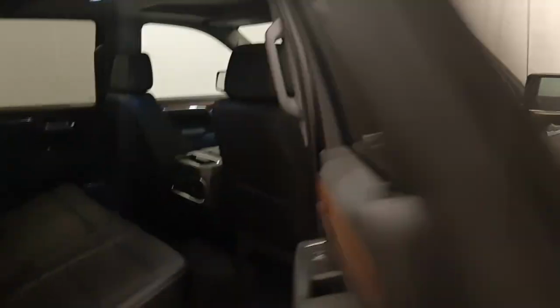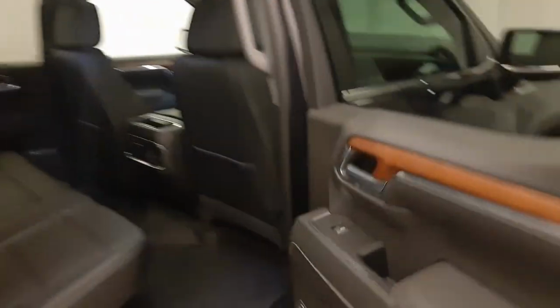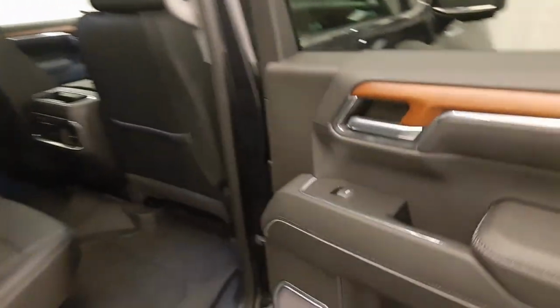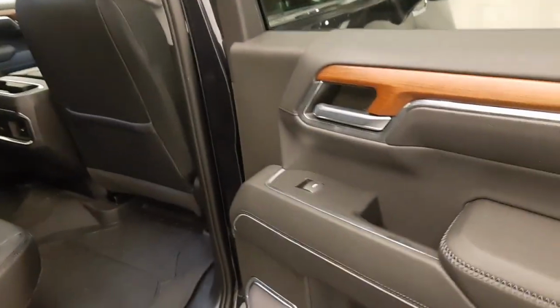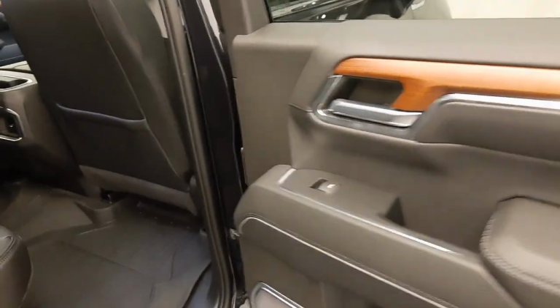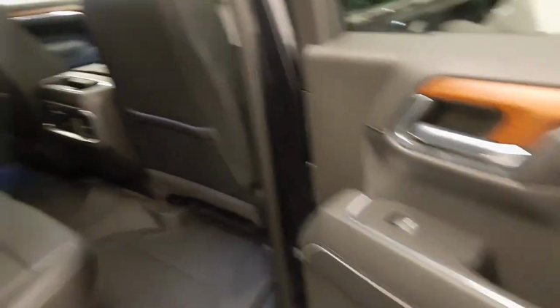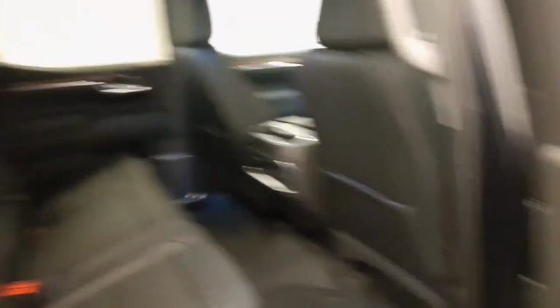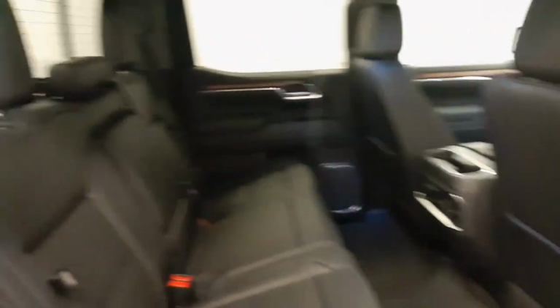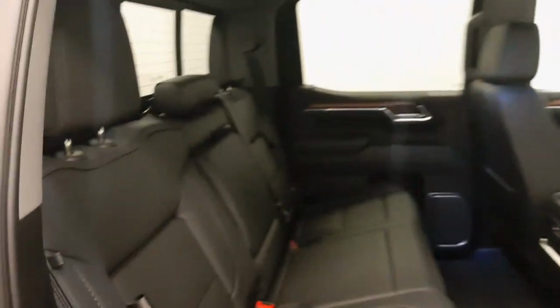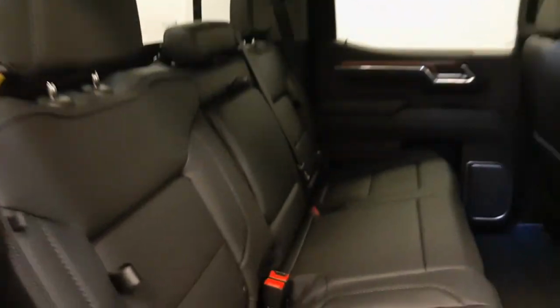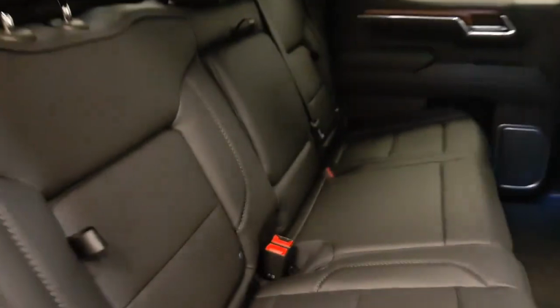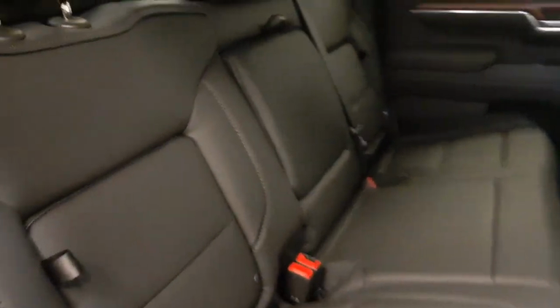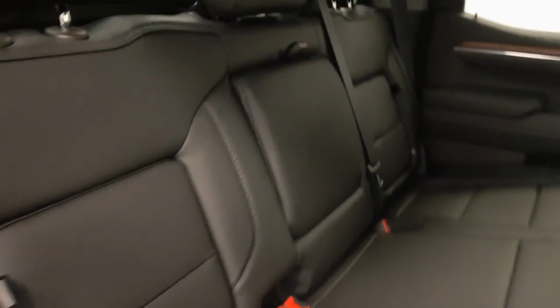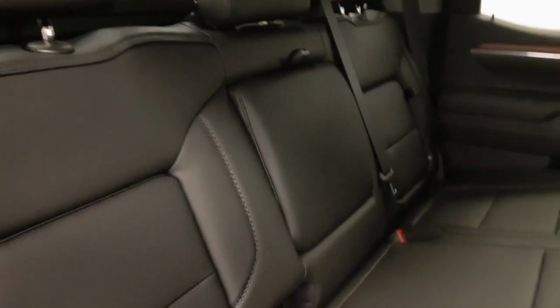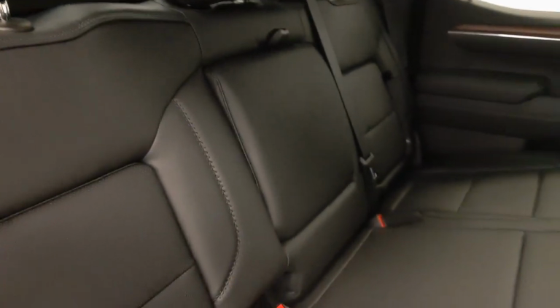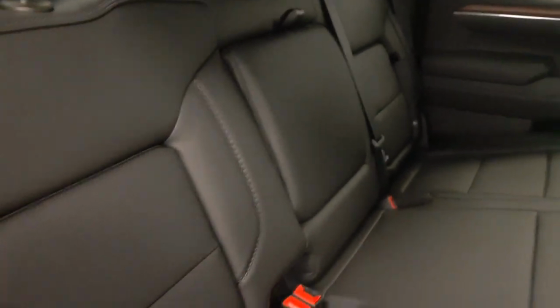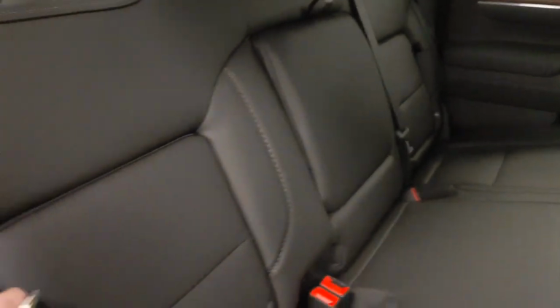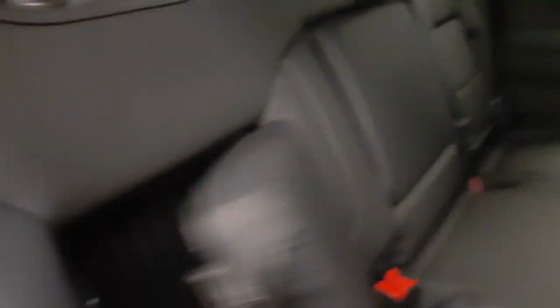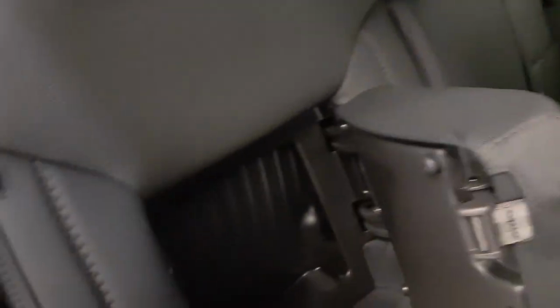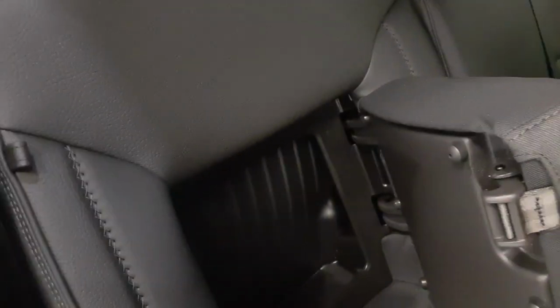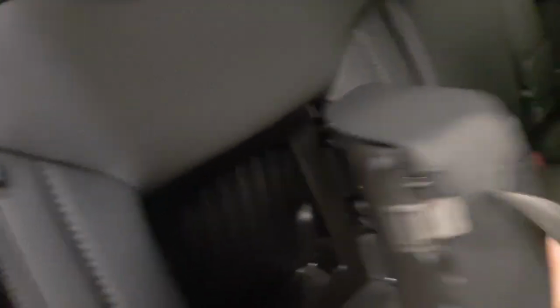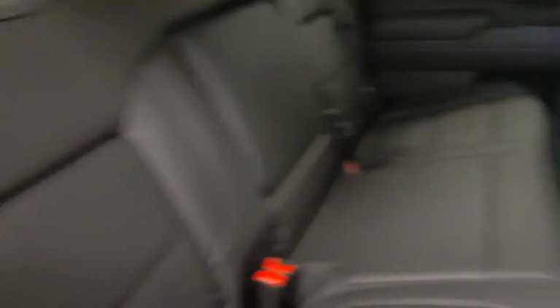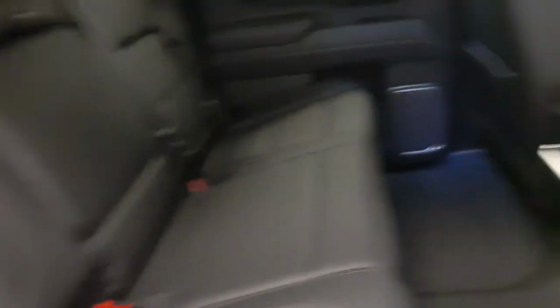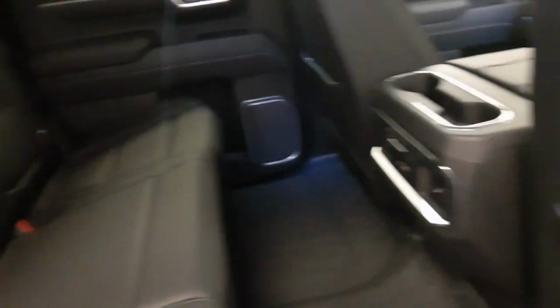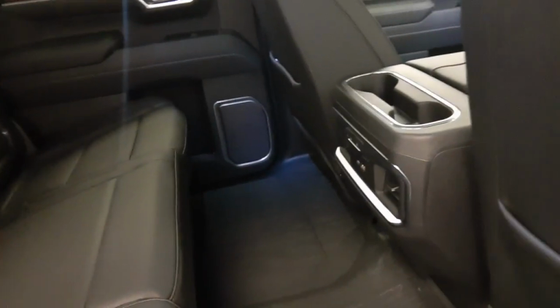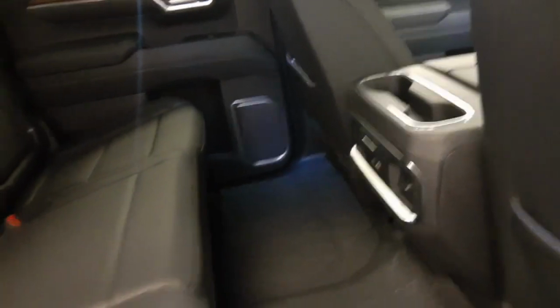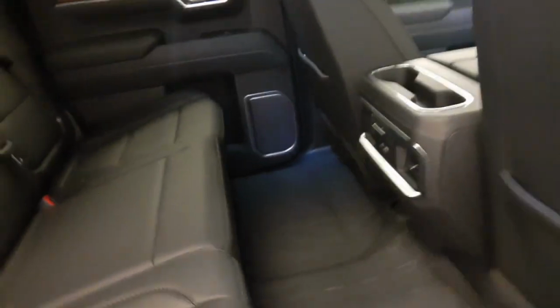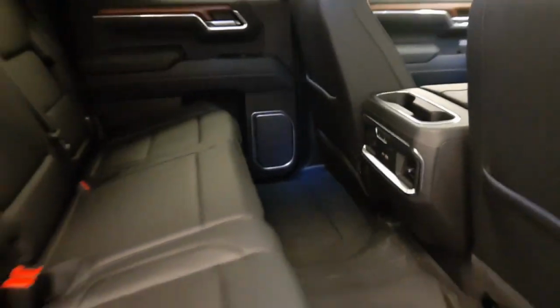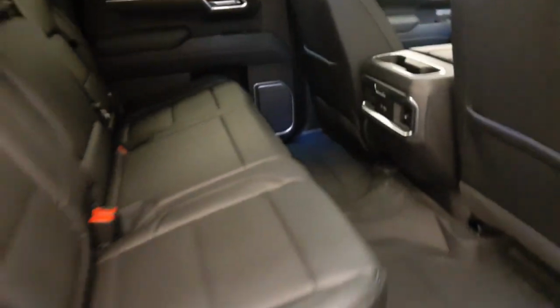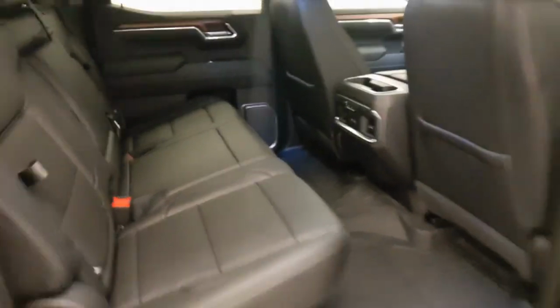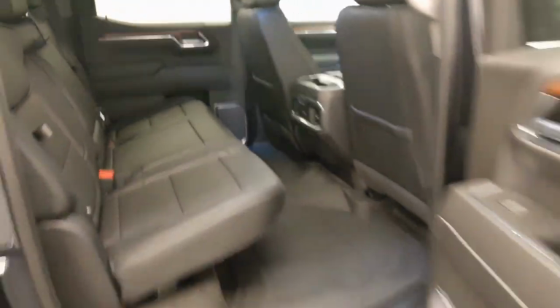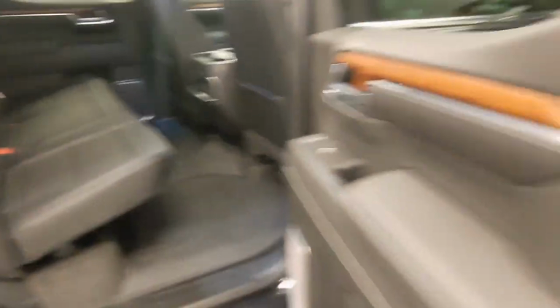Rear options include power windows, 60-40 split bench seats with center armrest and cup holders, rear seat storage, rear heated seats, and fold-up seats for additional storage space.